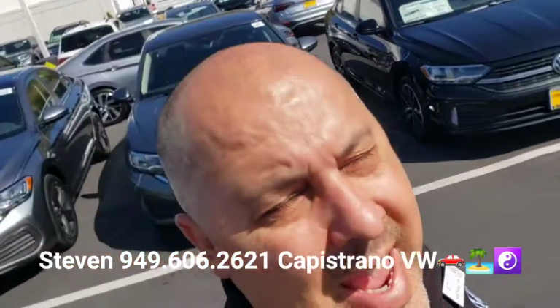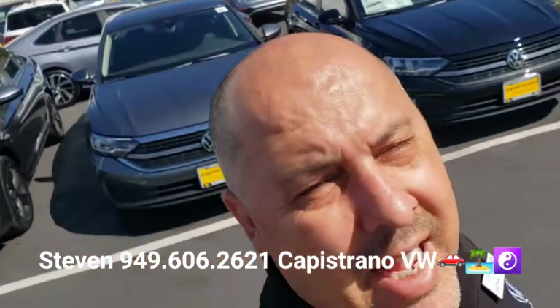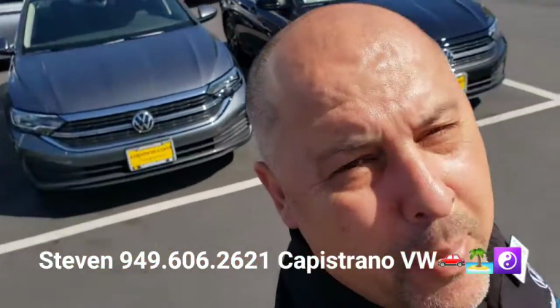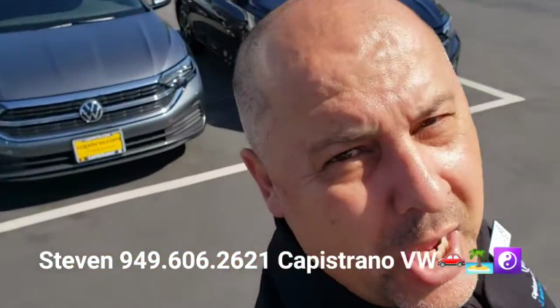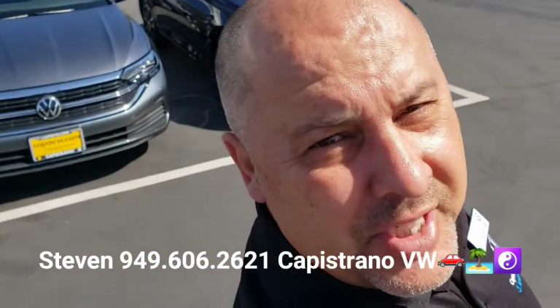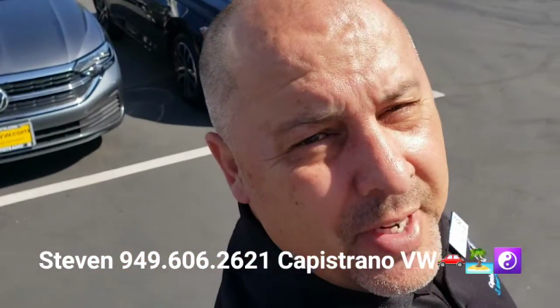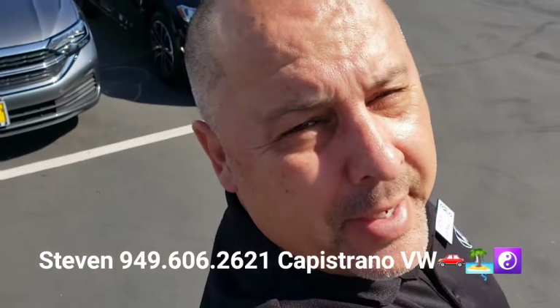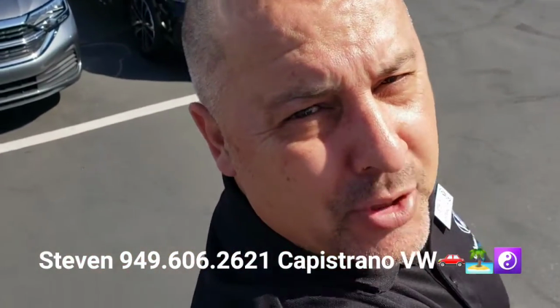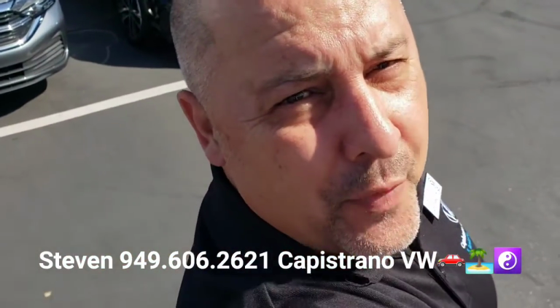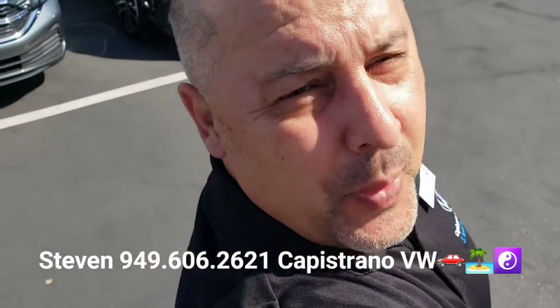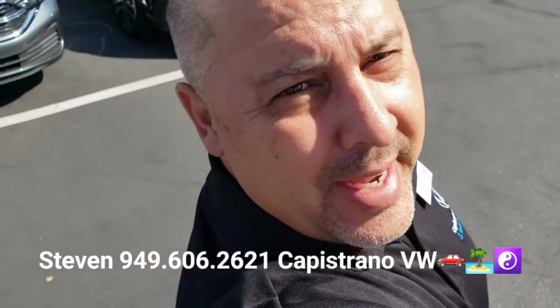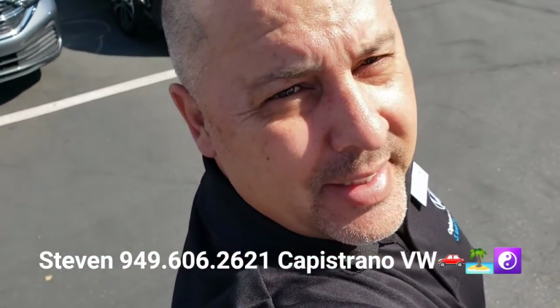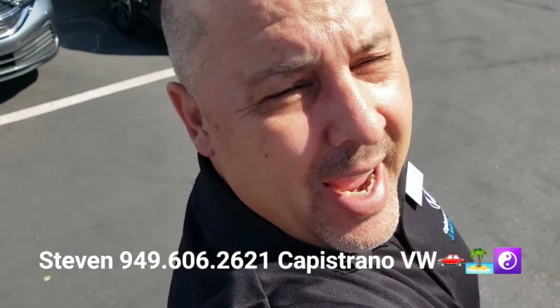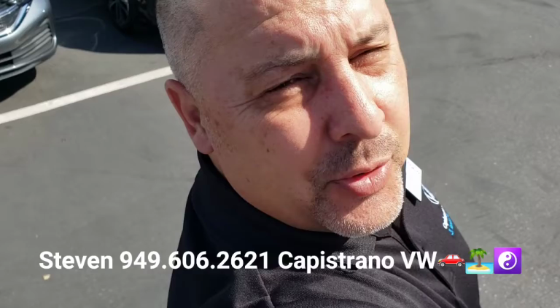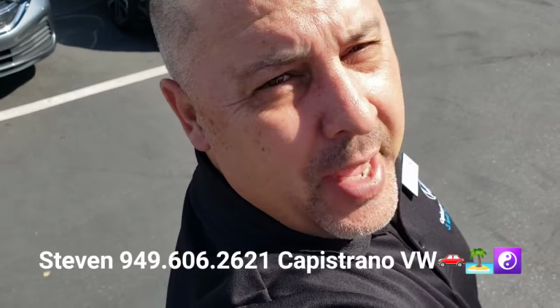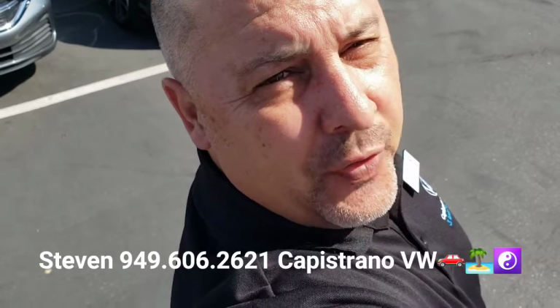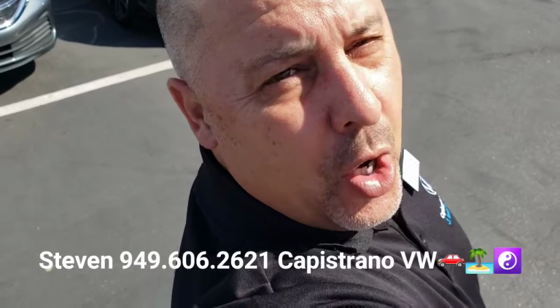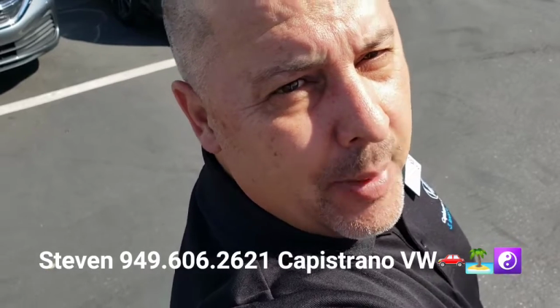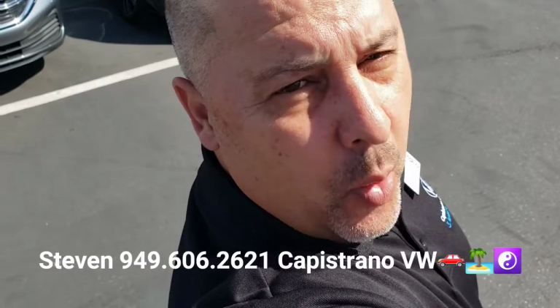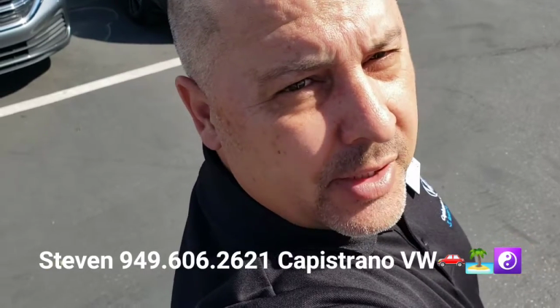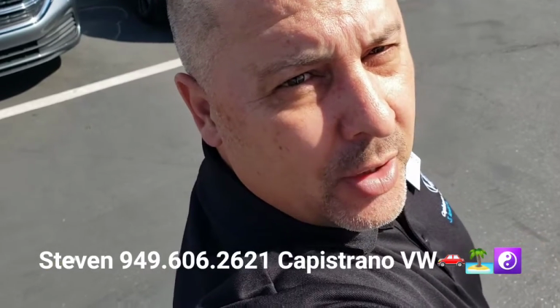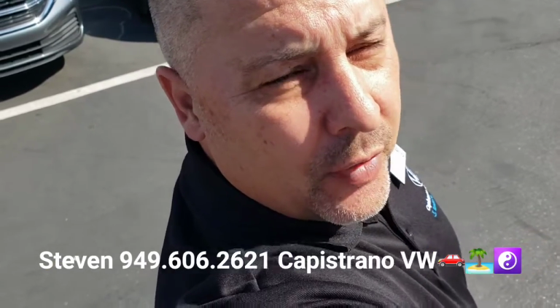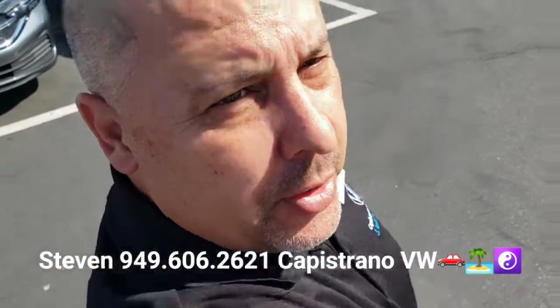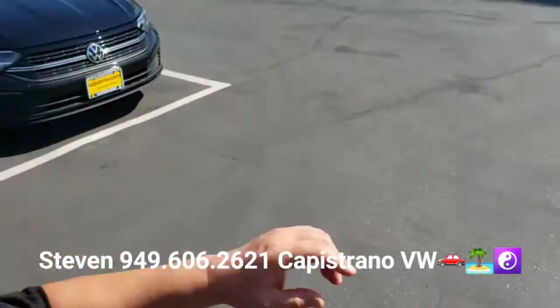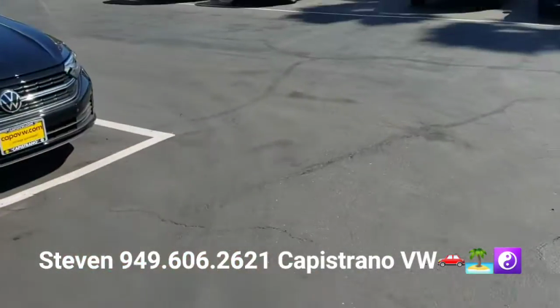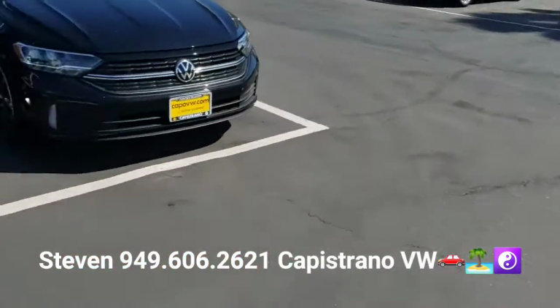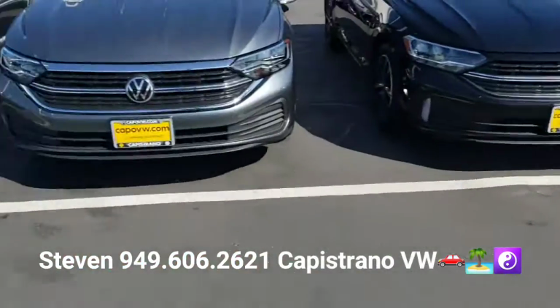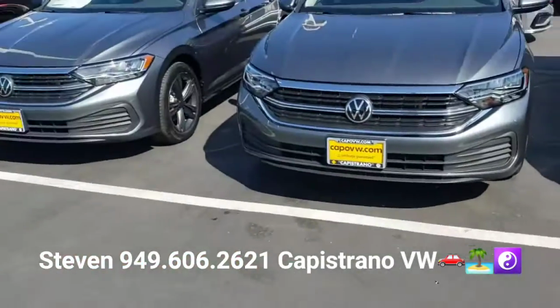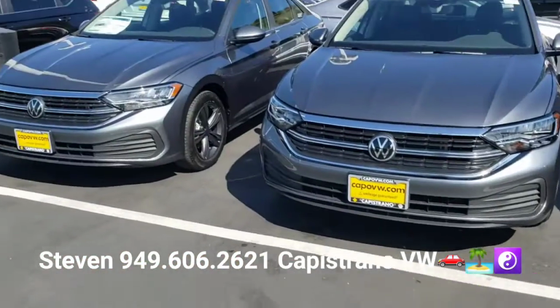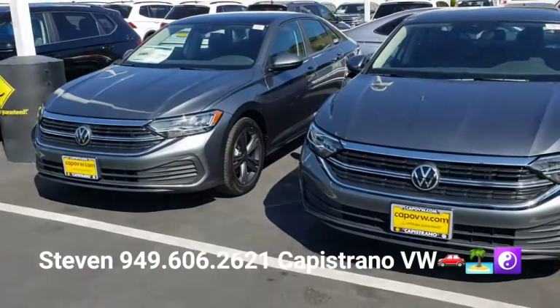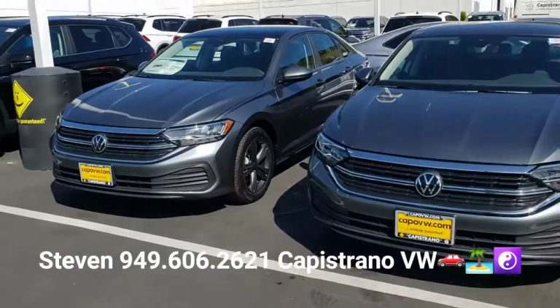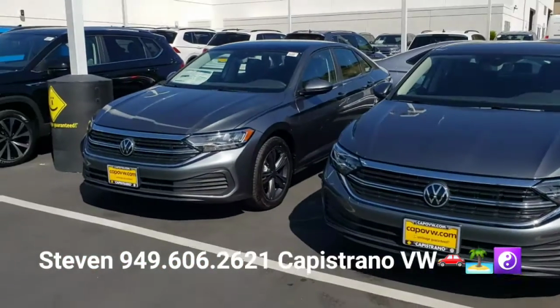Hey, how's it going? Michele and Steven here at Capistrano Volkswagen. Just wanted to thank you for your online request for the new Jetta. Yes, I definitely have a few in stock here.